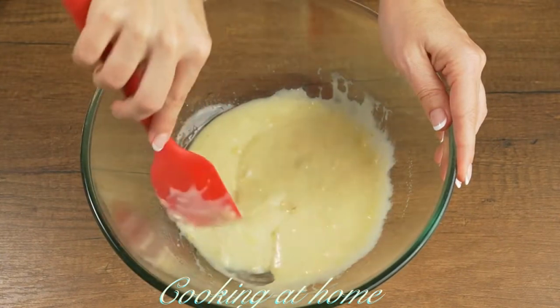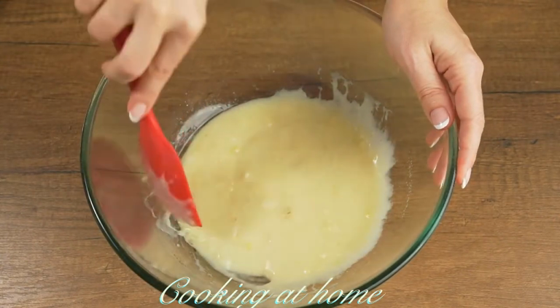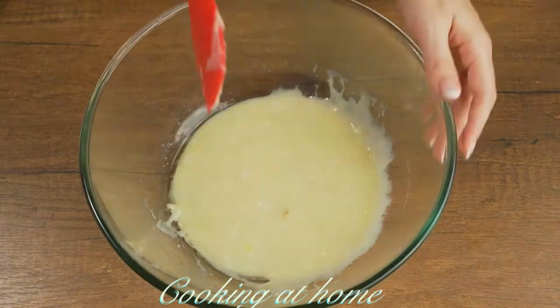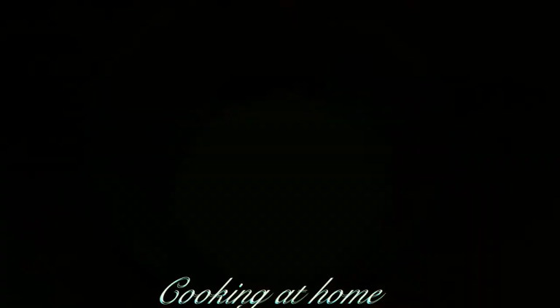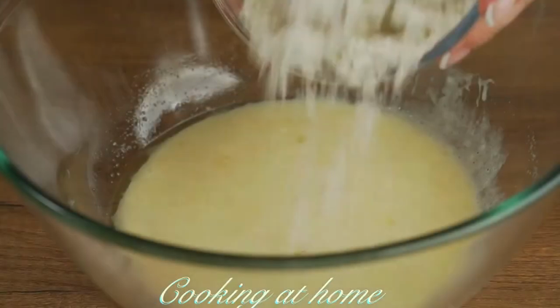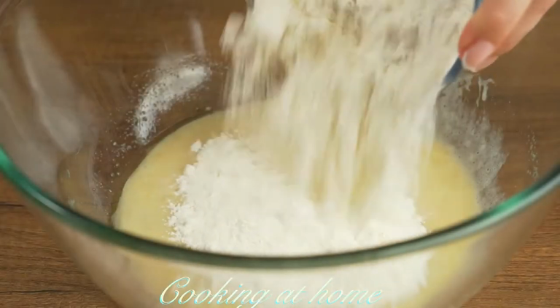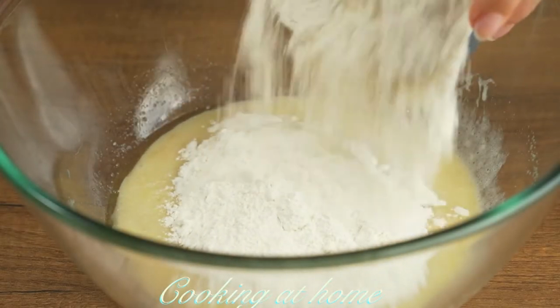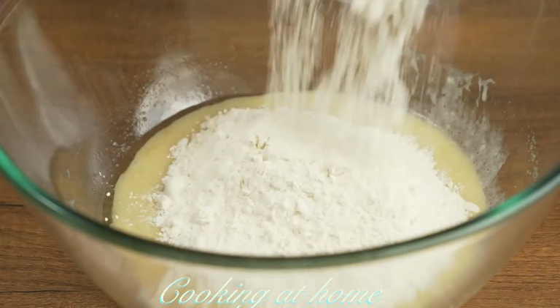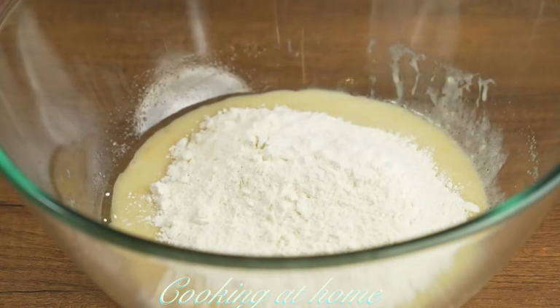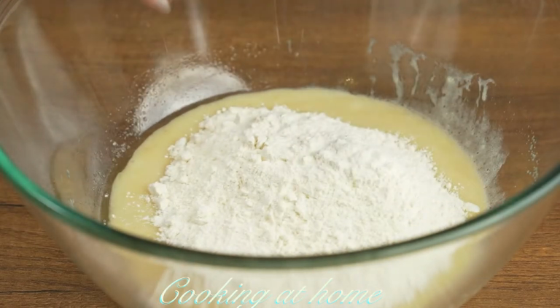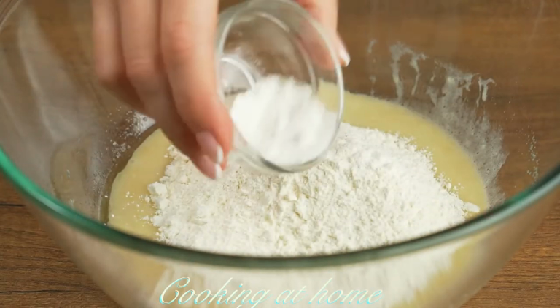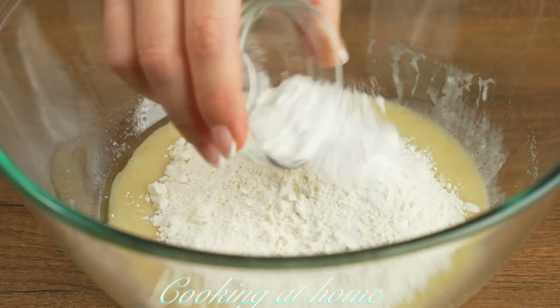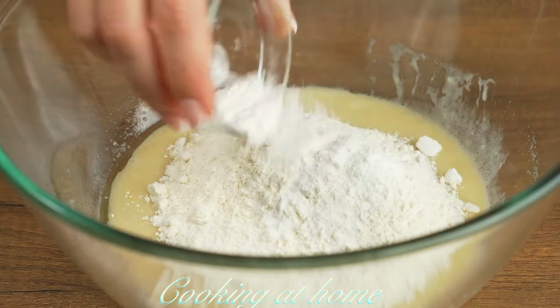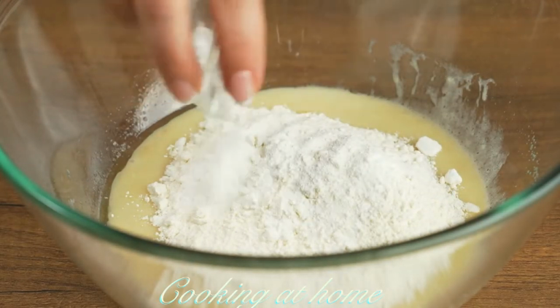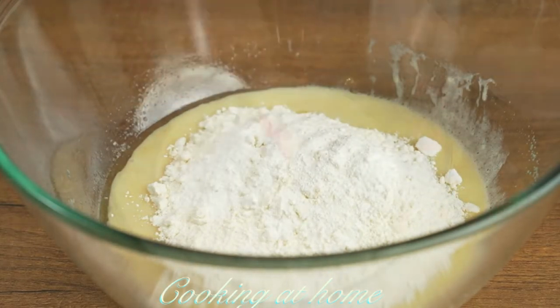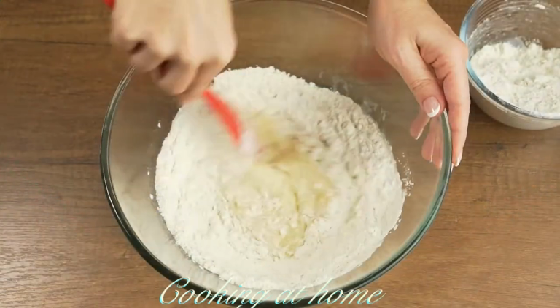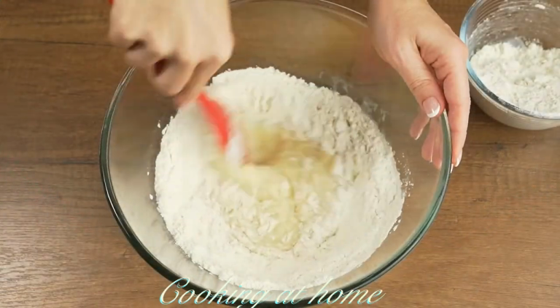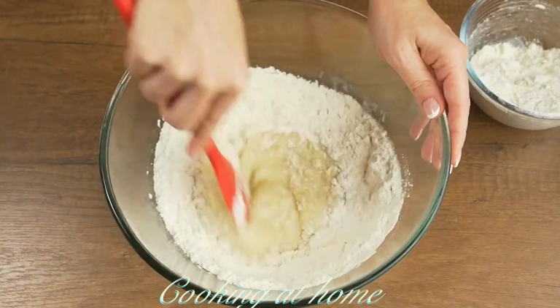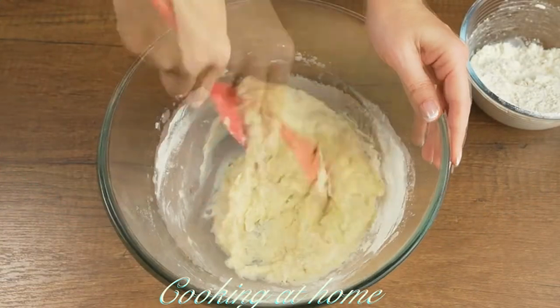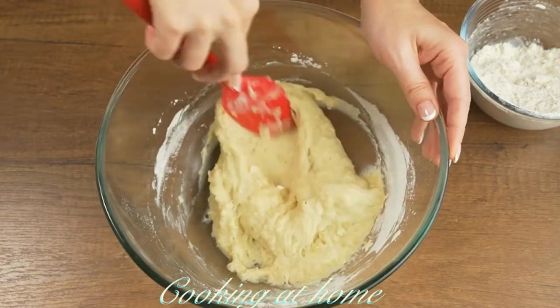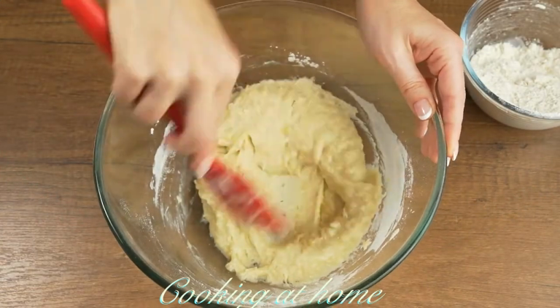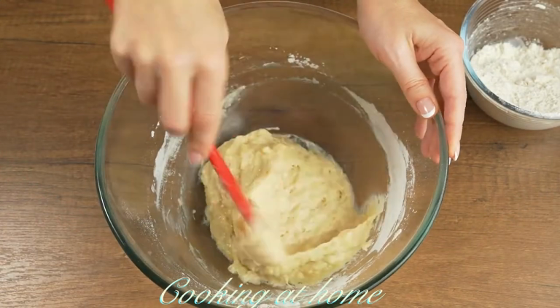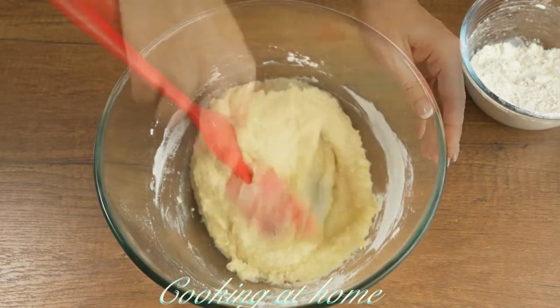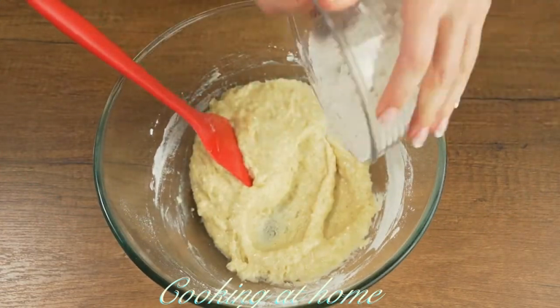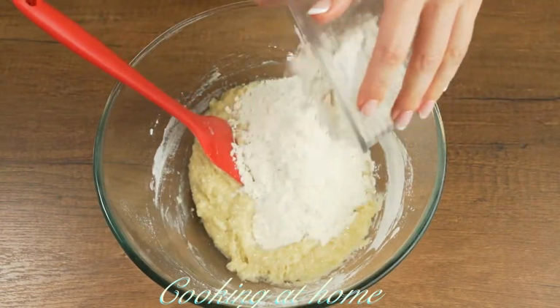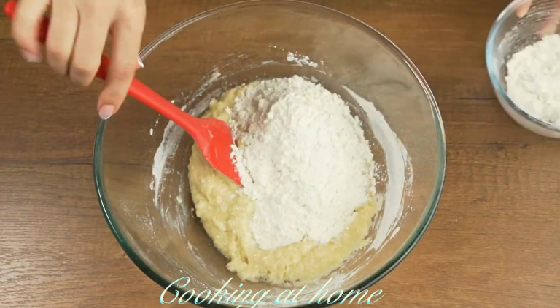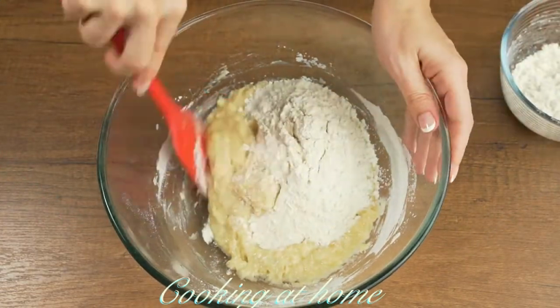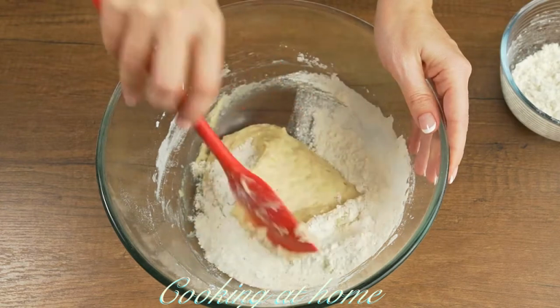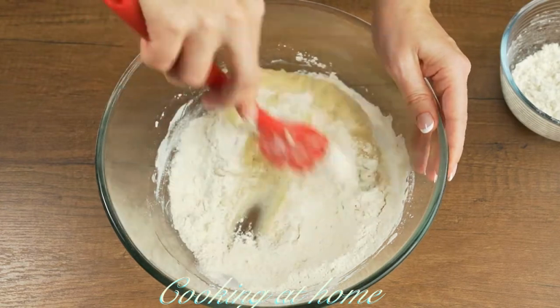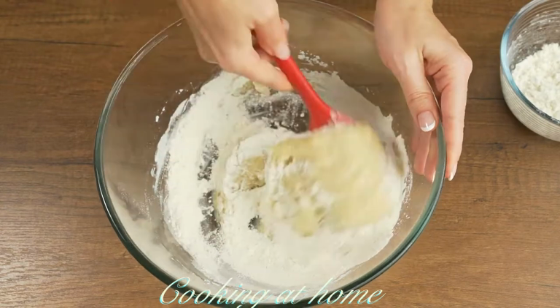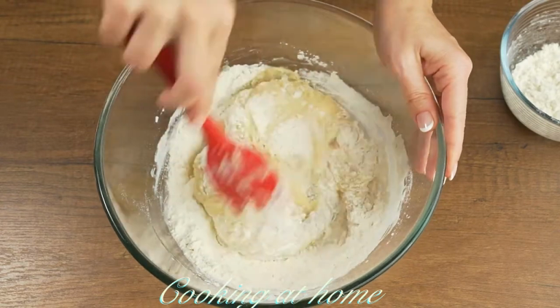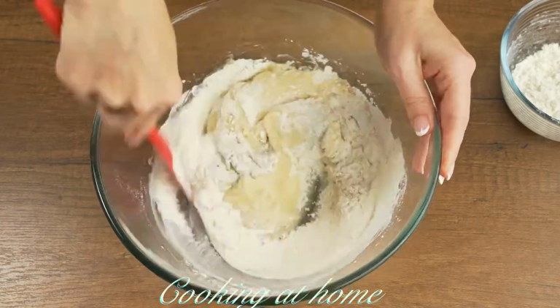After, you can add 300 grams of flour, added in halves, and also half a teaspoon of baking powder. Mix it very well.